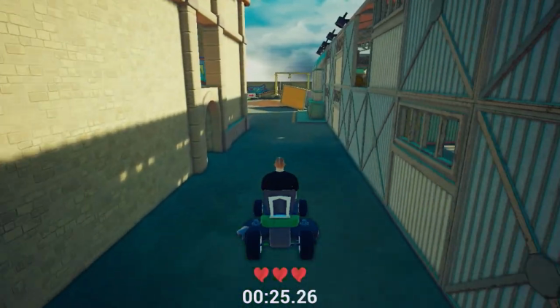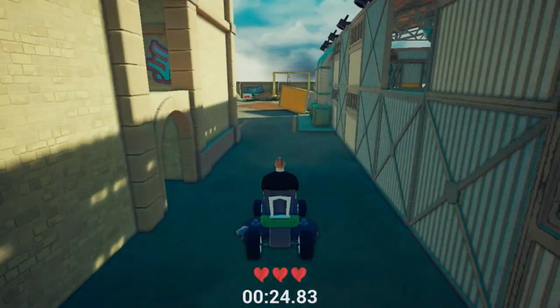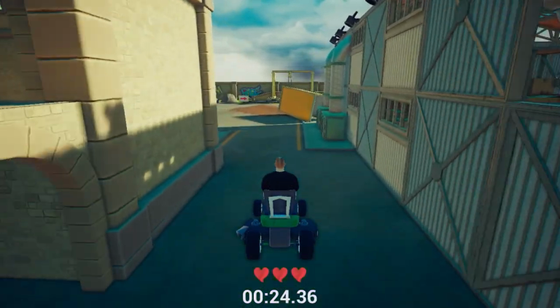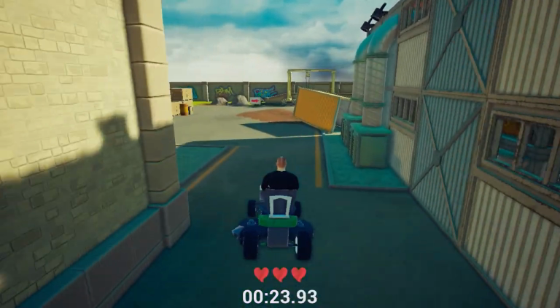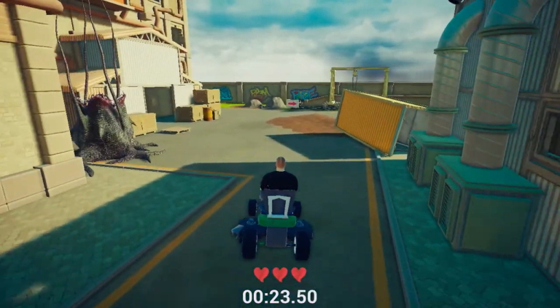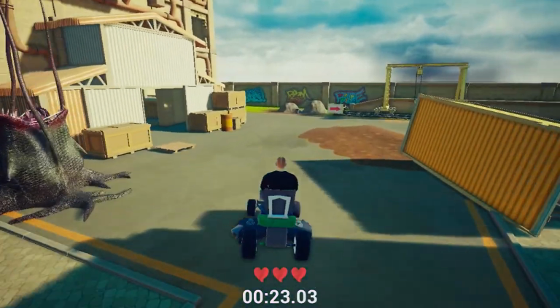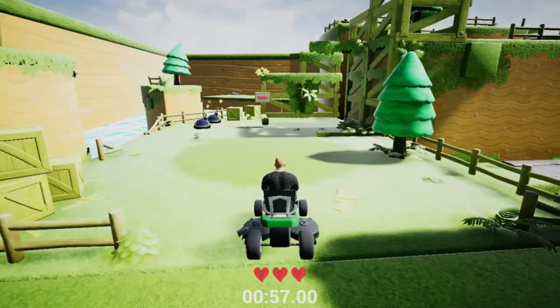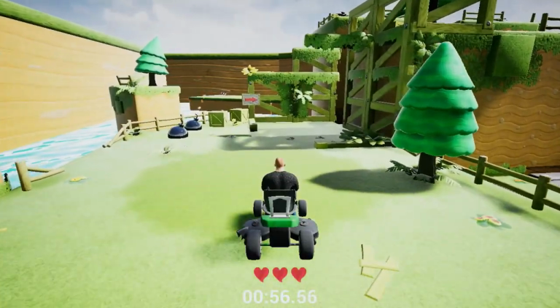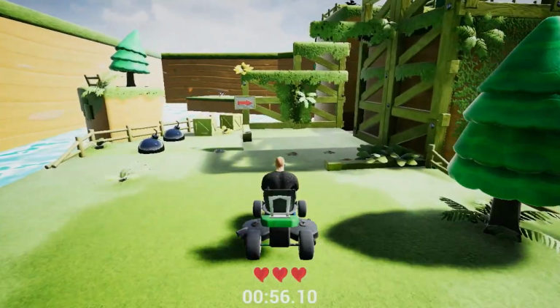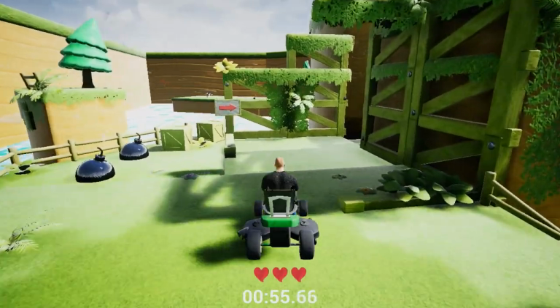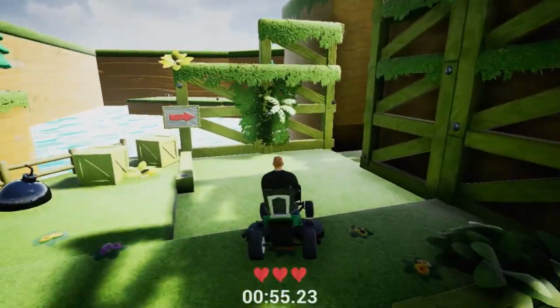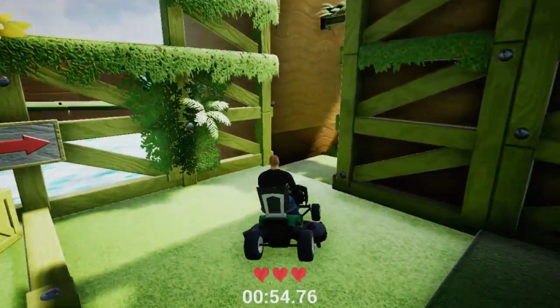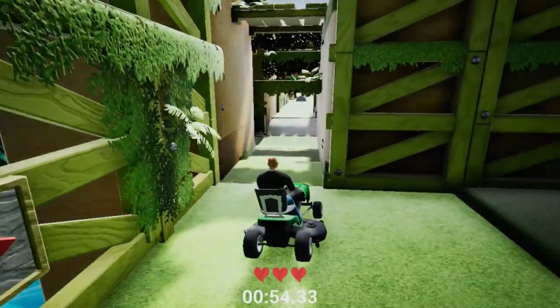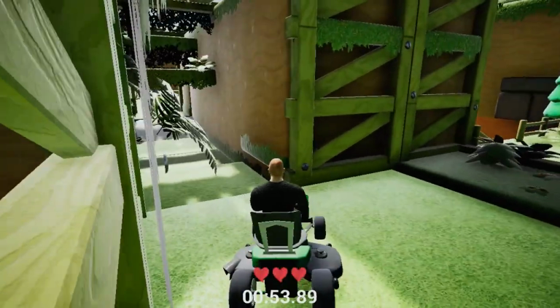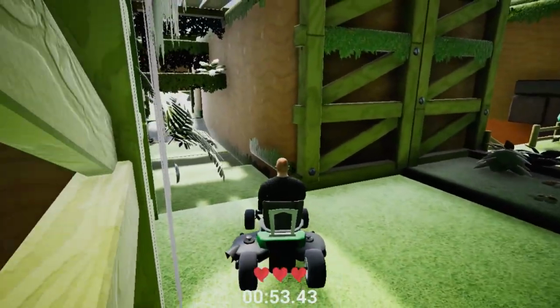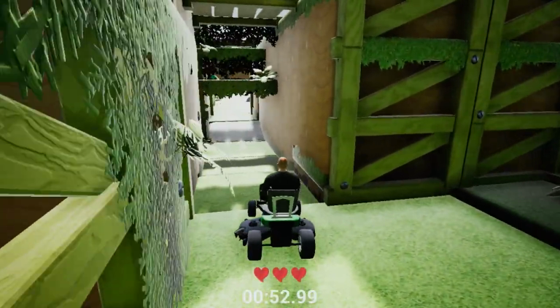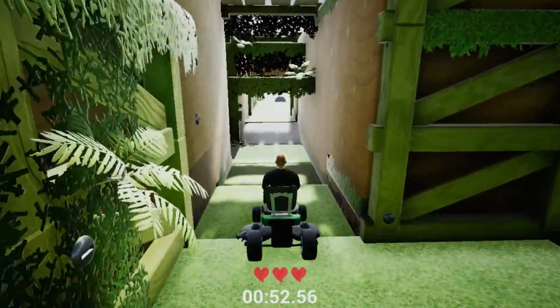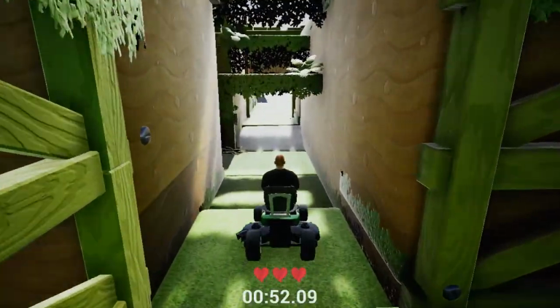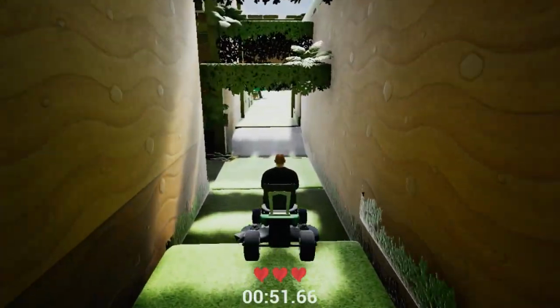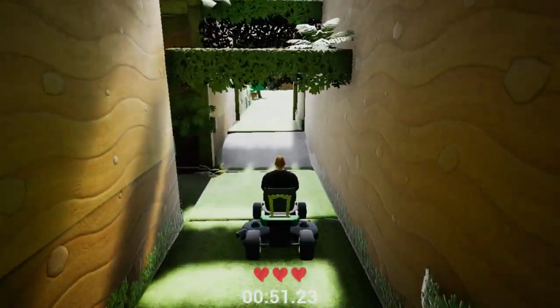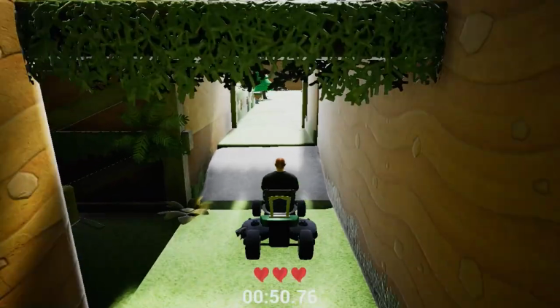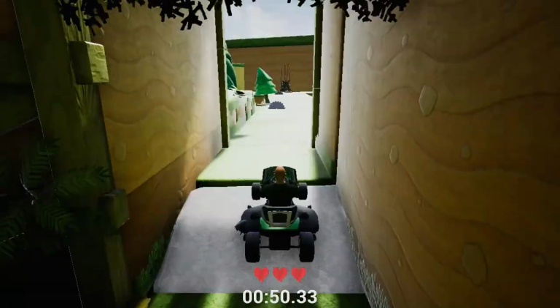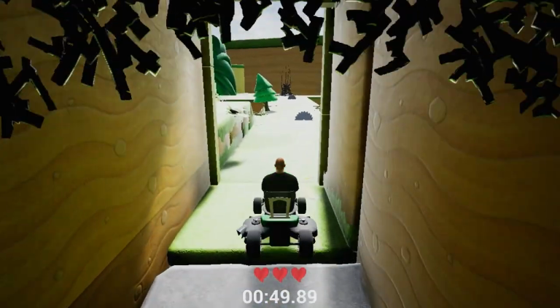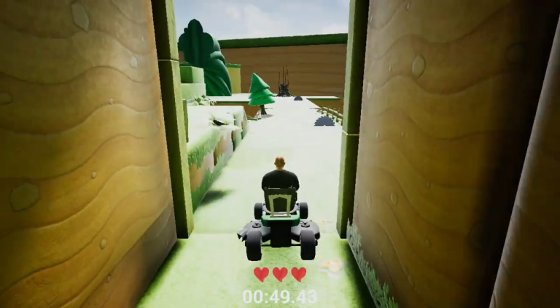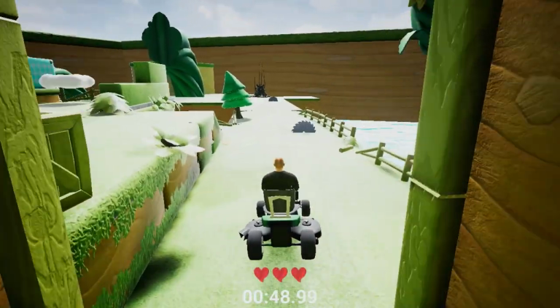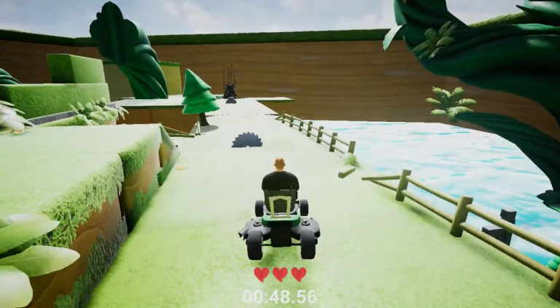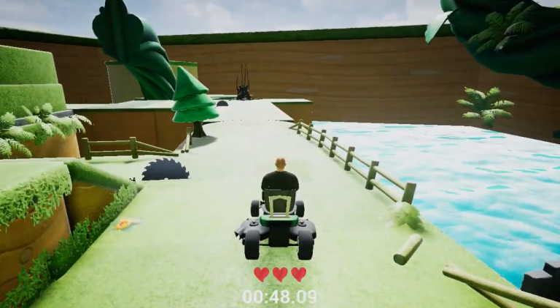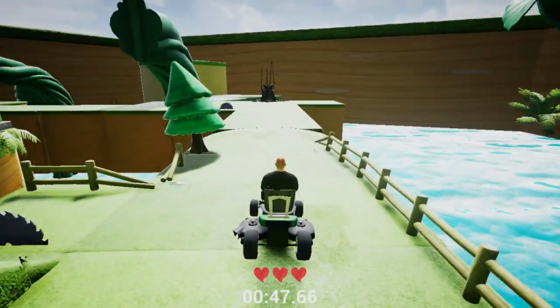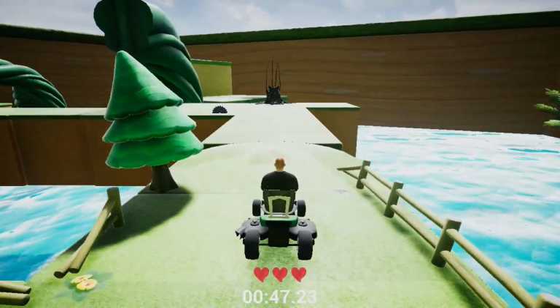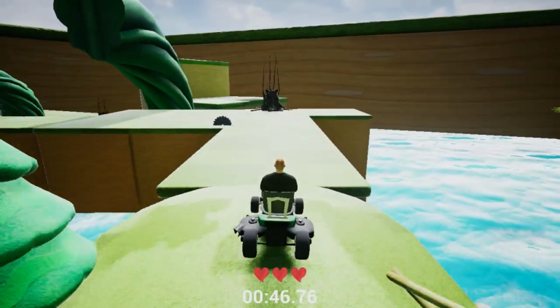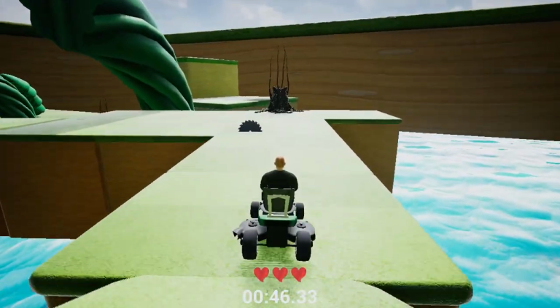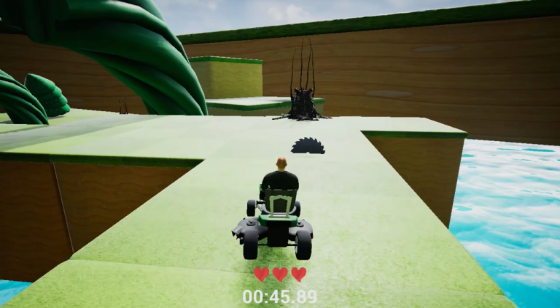The controls are extremely simple though: hit ZR to accelerate, ZL to brake, and the B button to activate your handbrake, which you'll definitely be needing, as the natural turning circle of your lawnmower is absolutely atrocious.